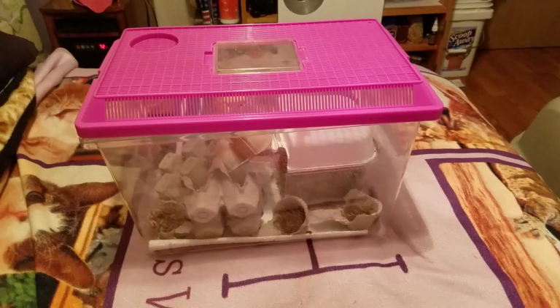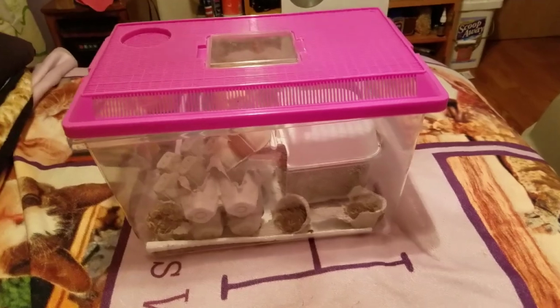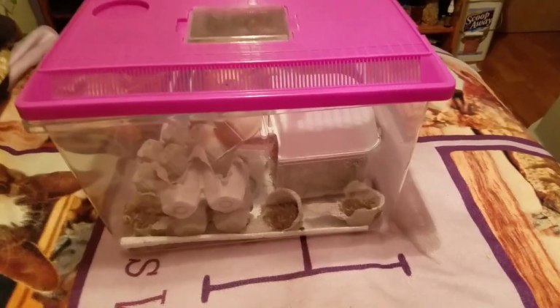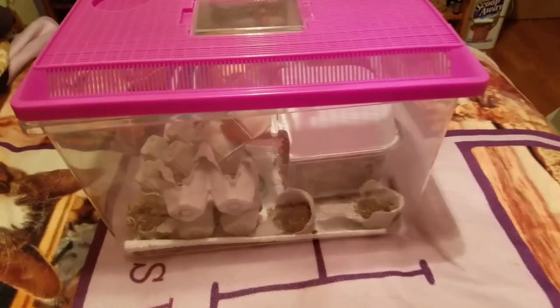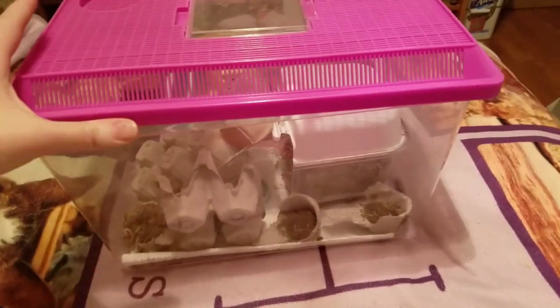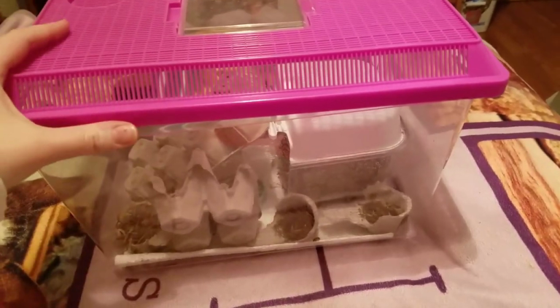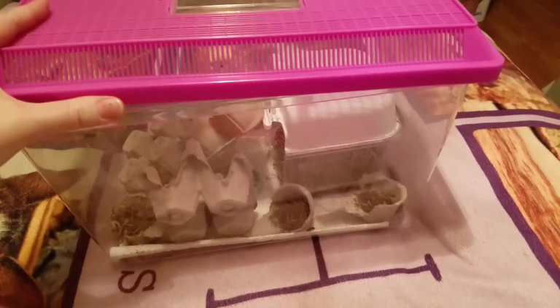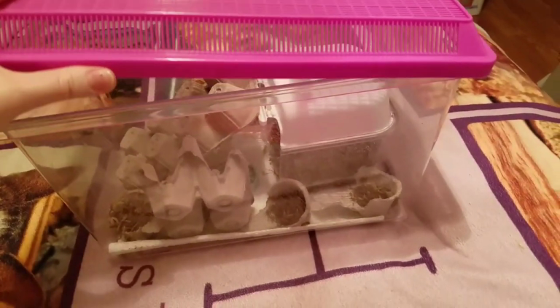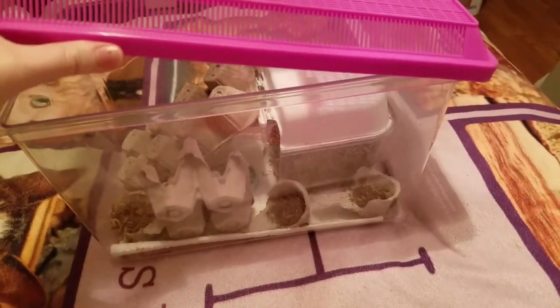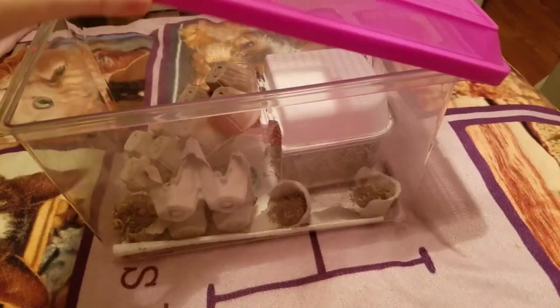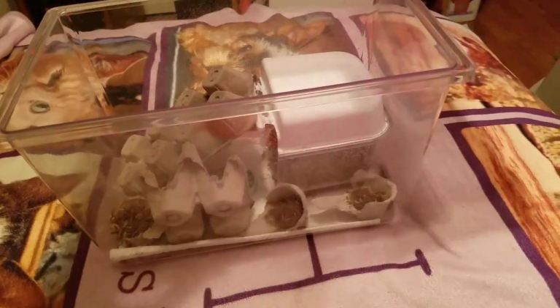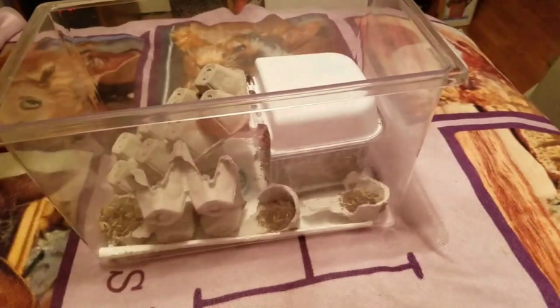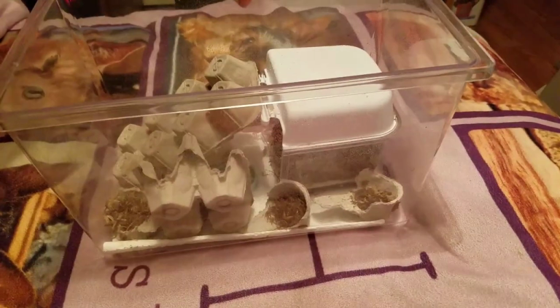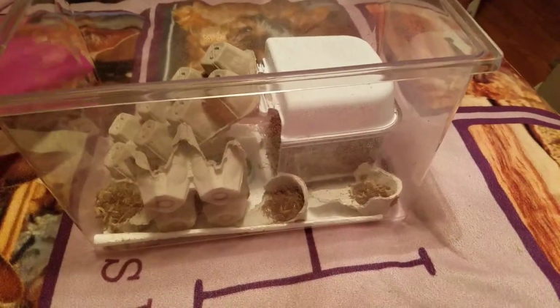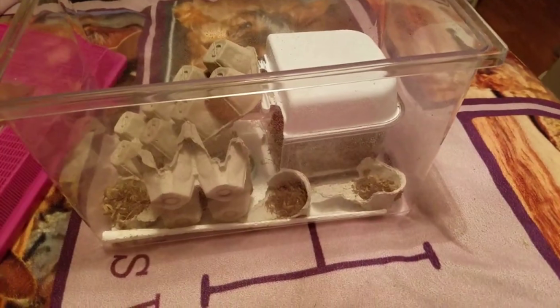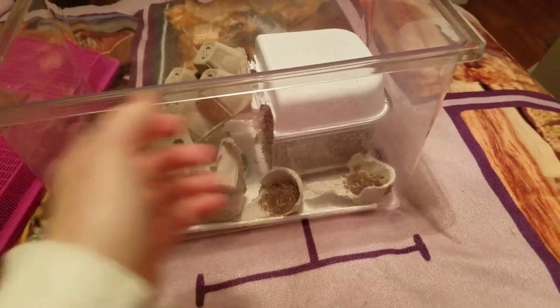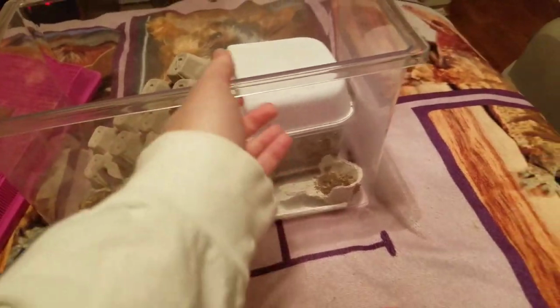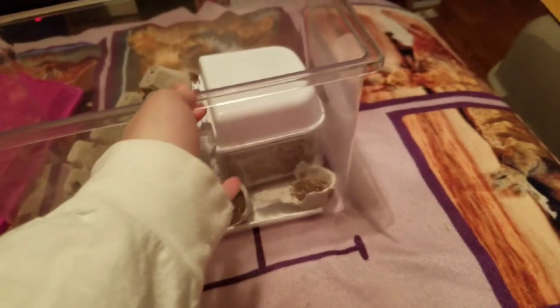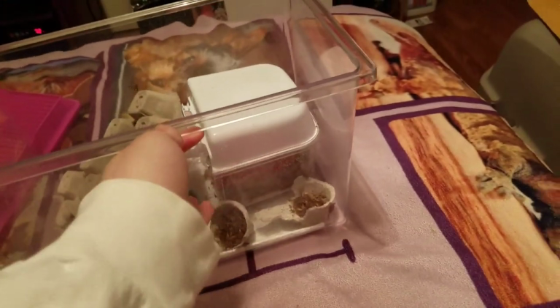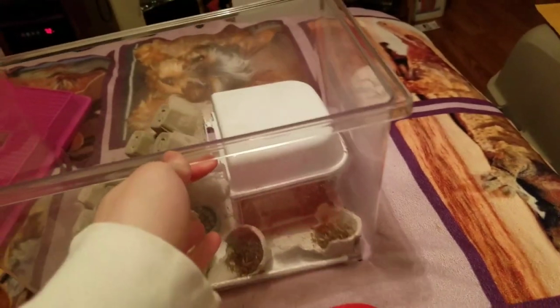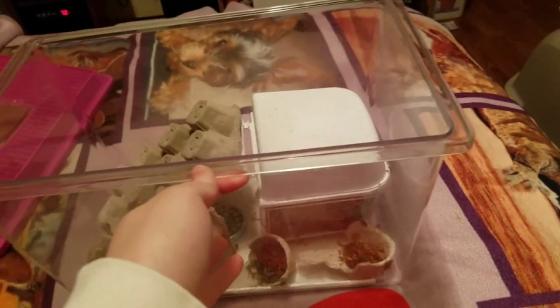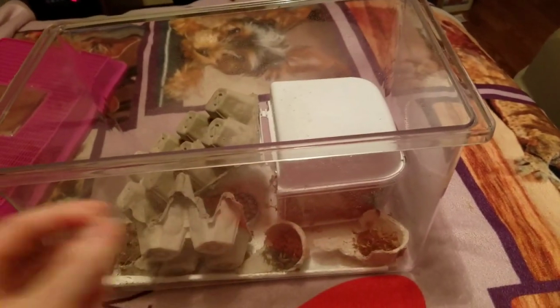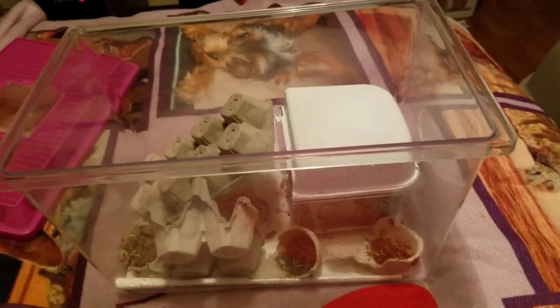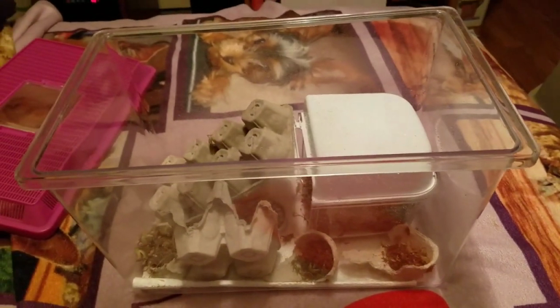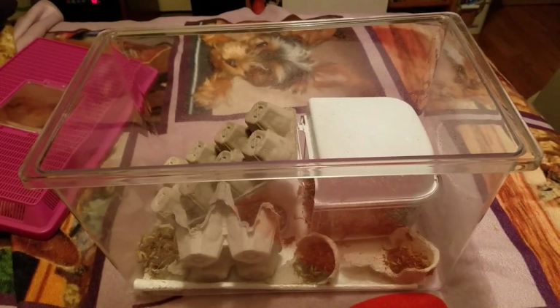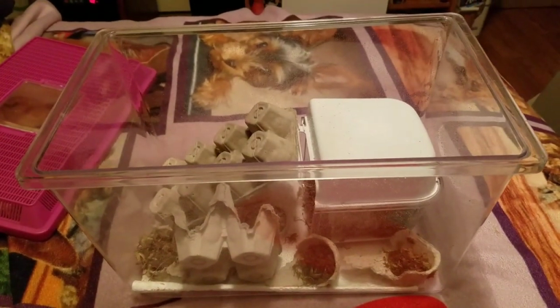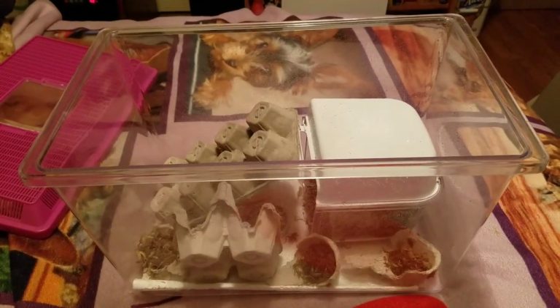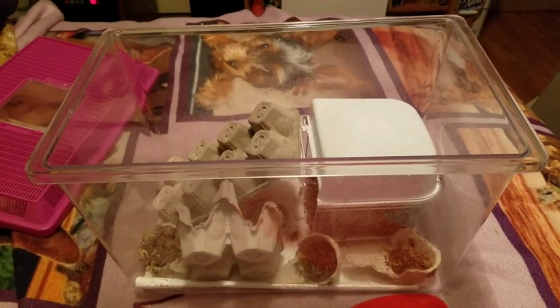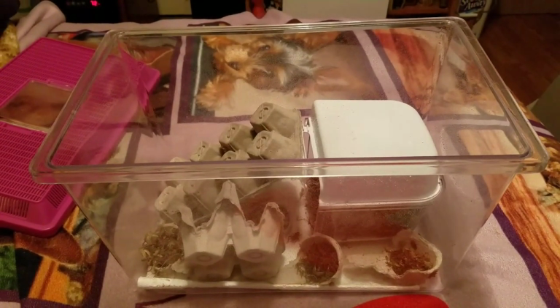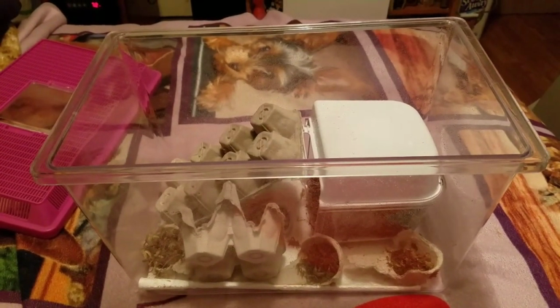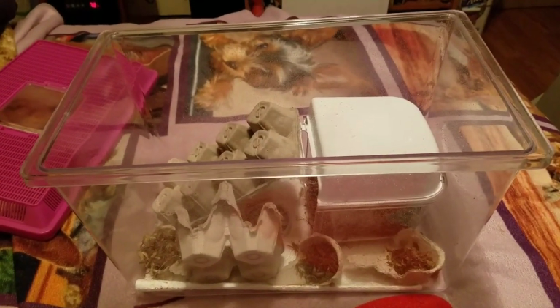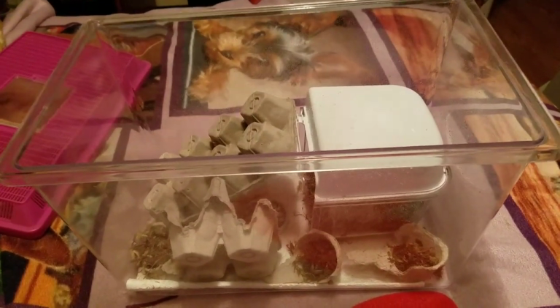Hey guys, so today I just wanted to show you my little cricket setup here. If you guys have been watching the channel for a while, most of this stuff looks pretty familiar because I showed it in the past.